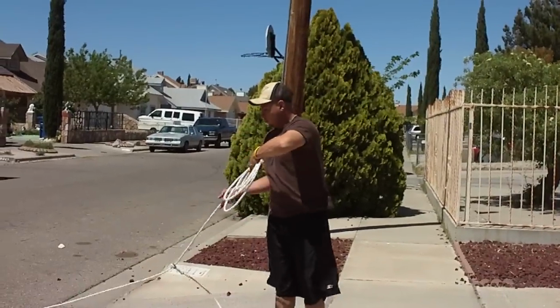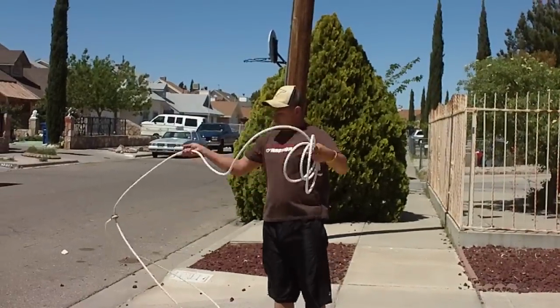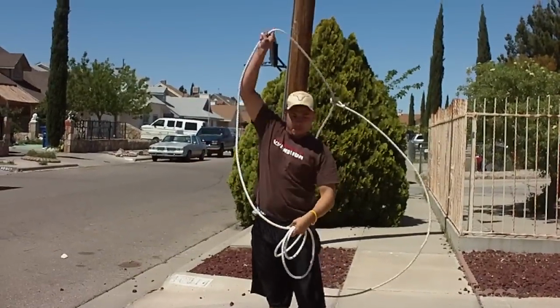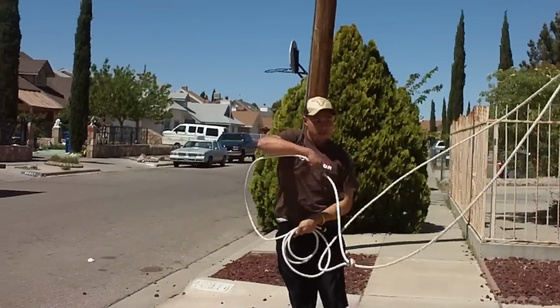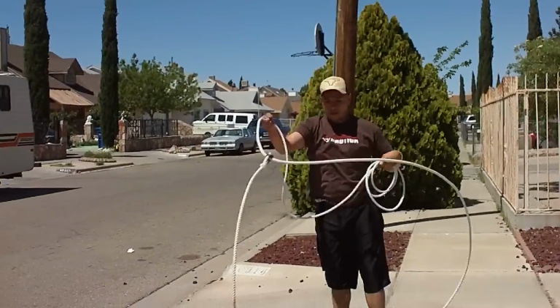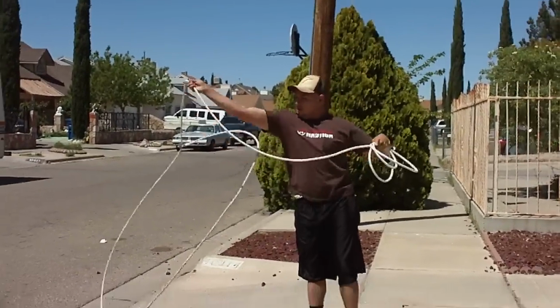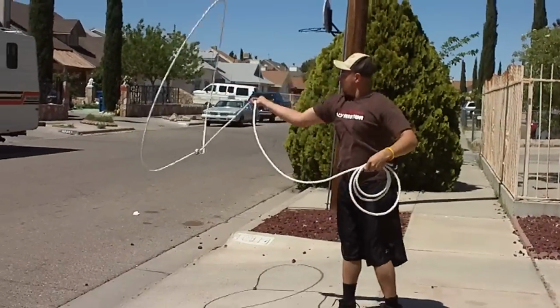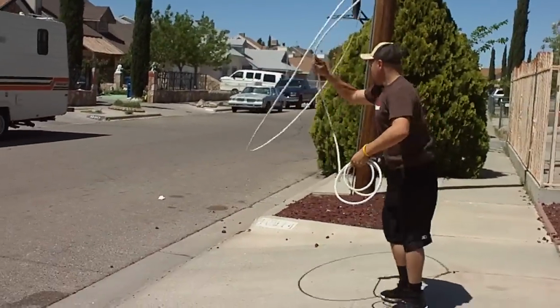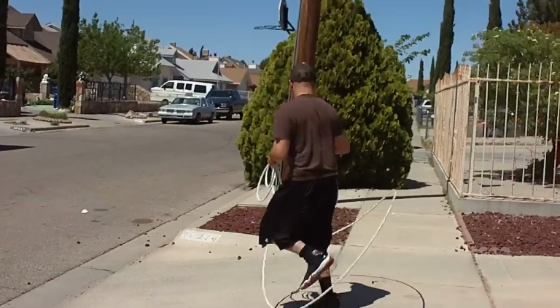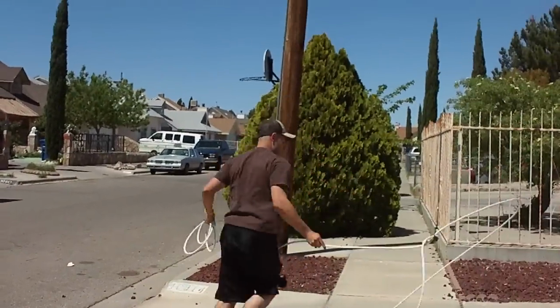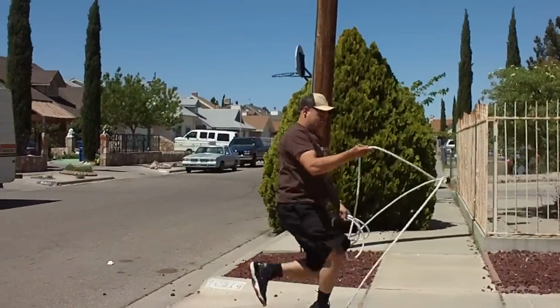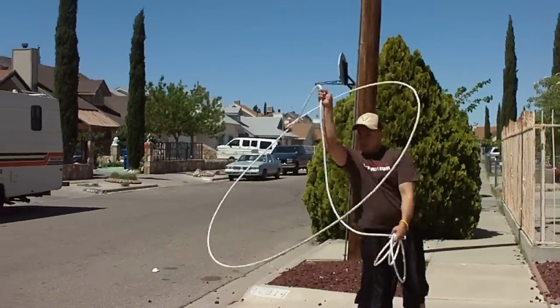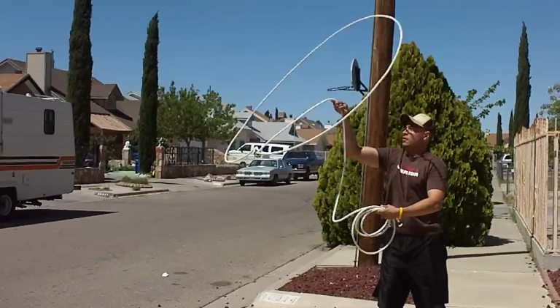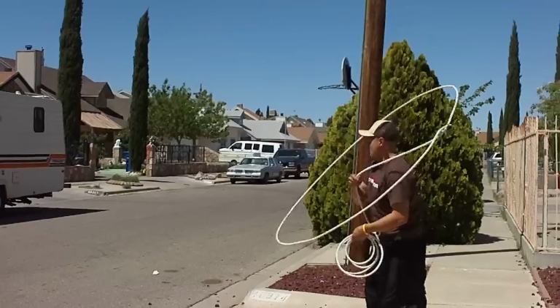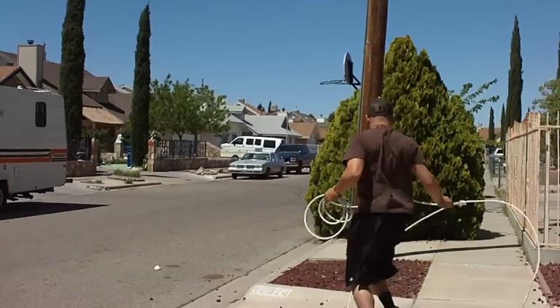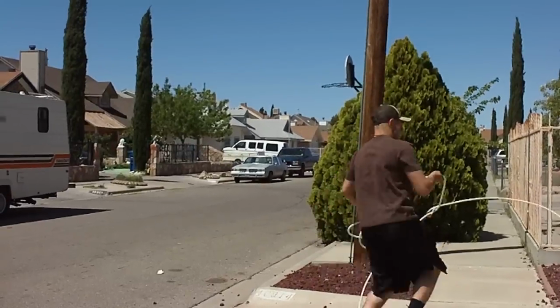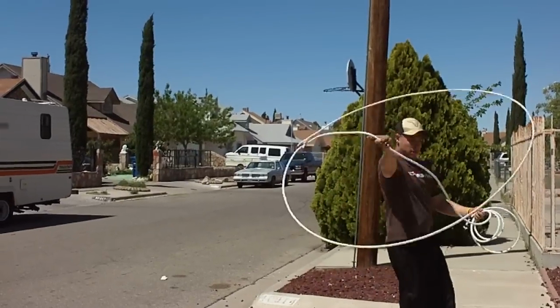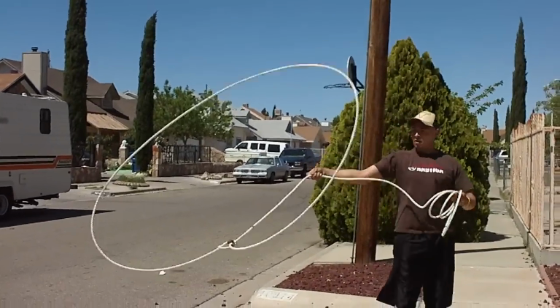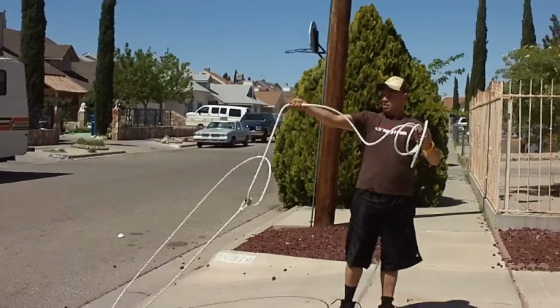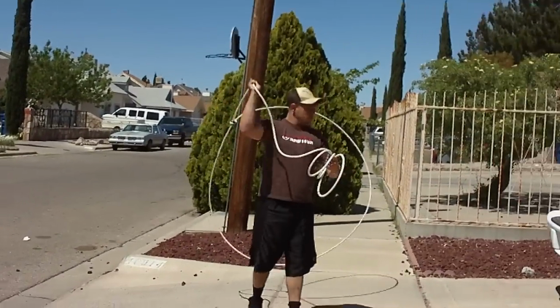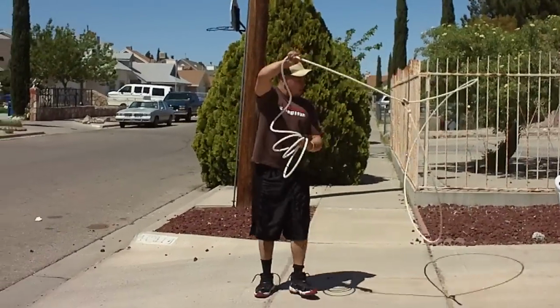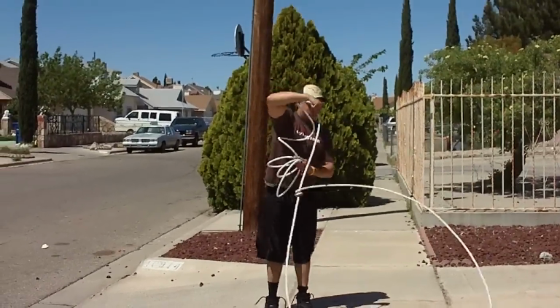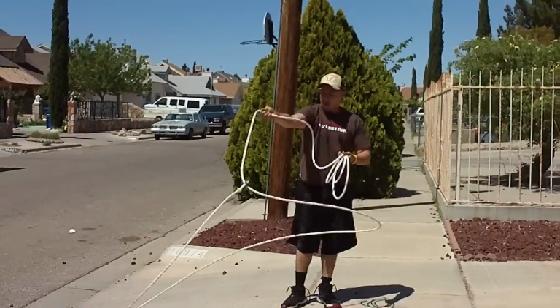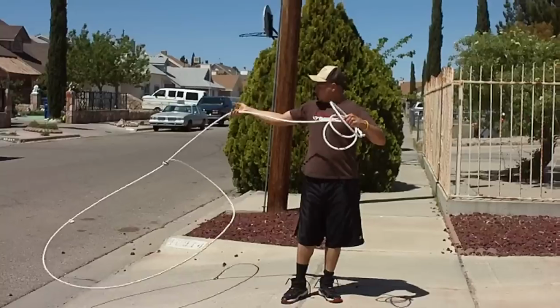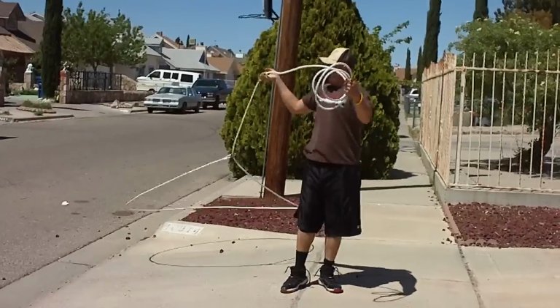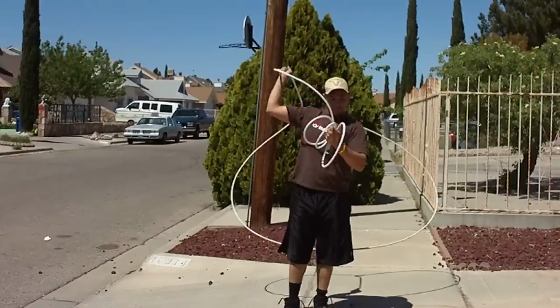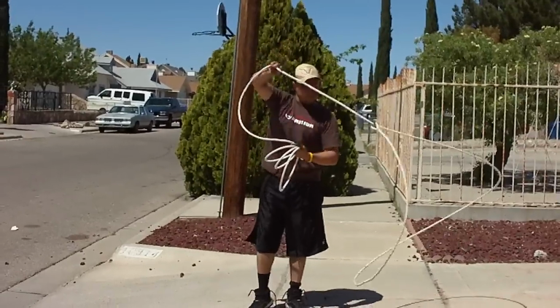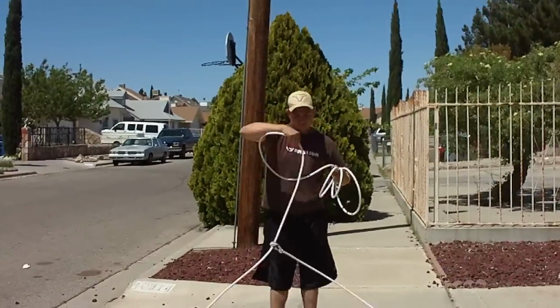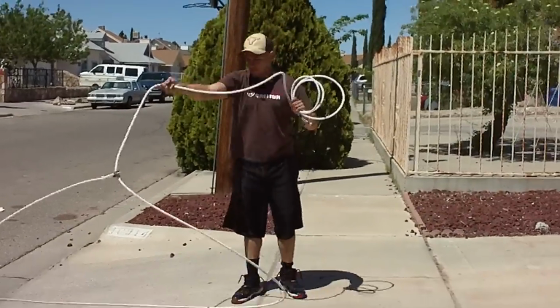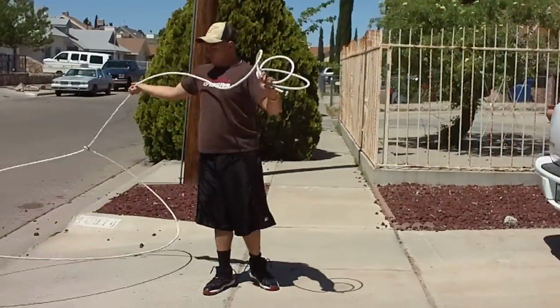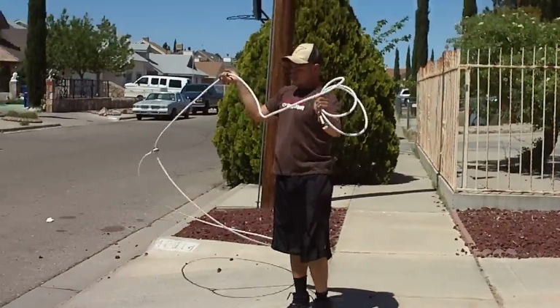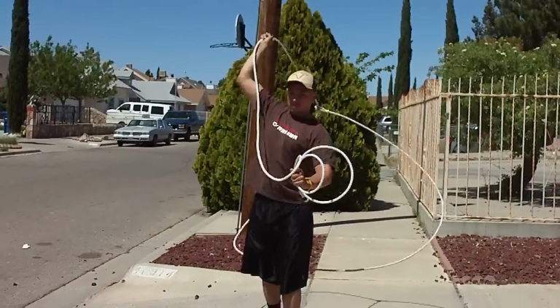We highly recommend this rope, especially for beginners or also for the advanced trick ropers. The rope is available through torocharro.com. Thank you.